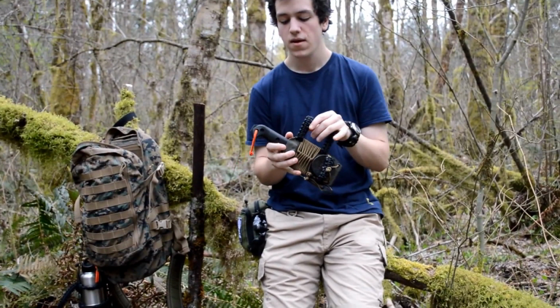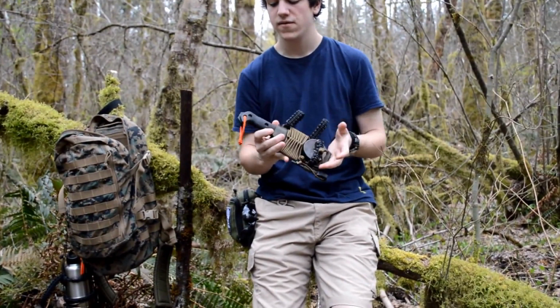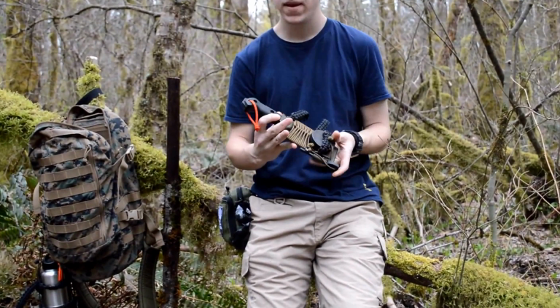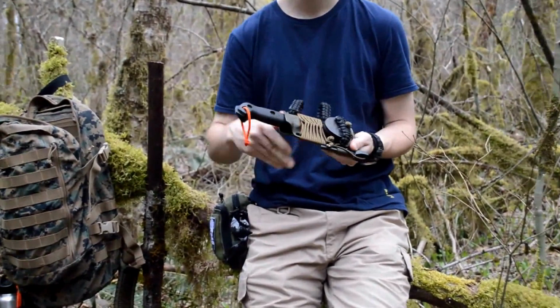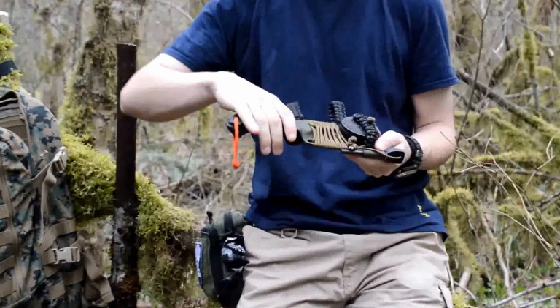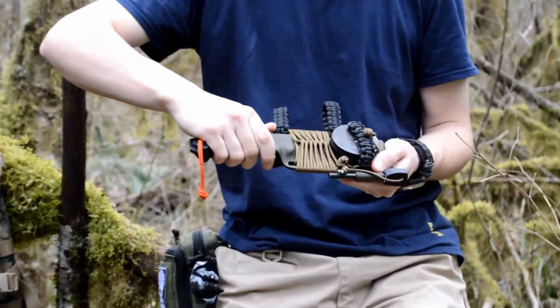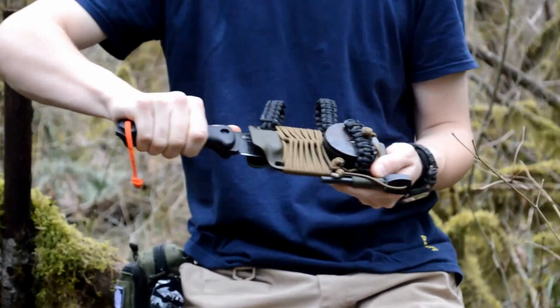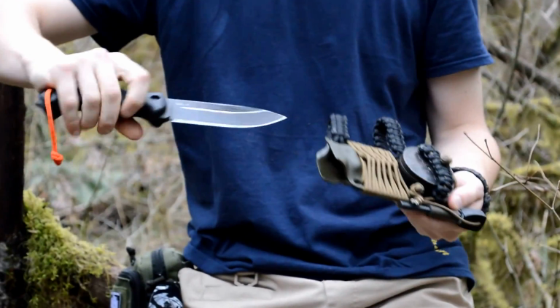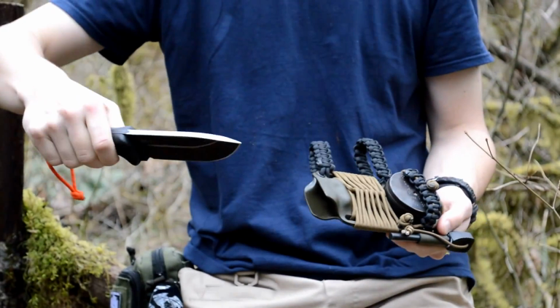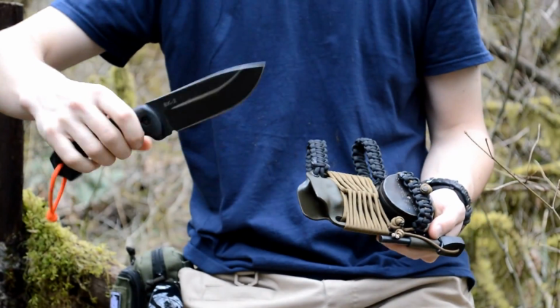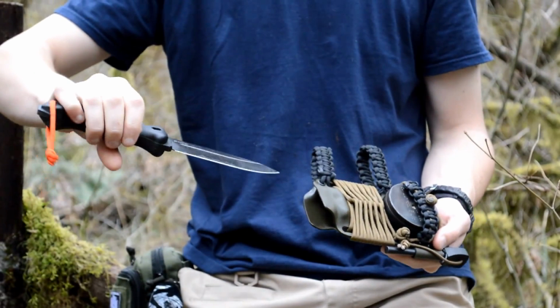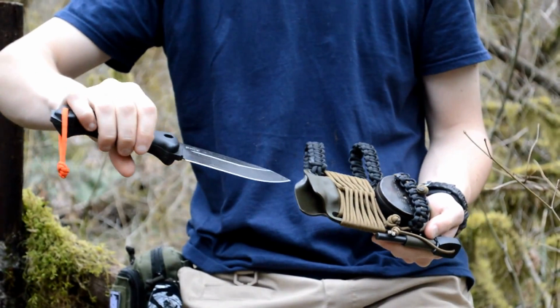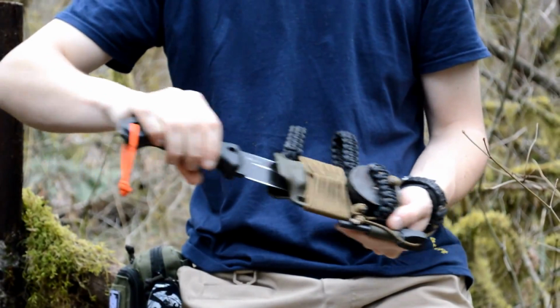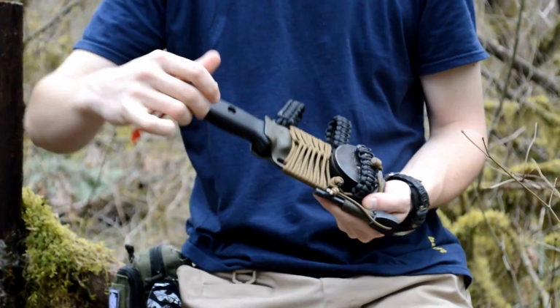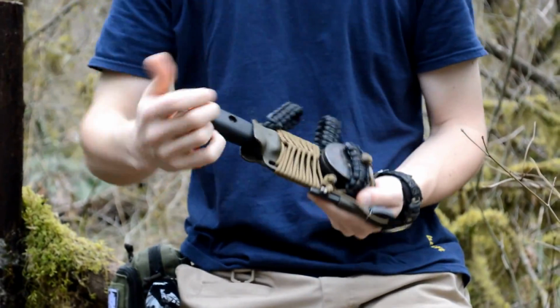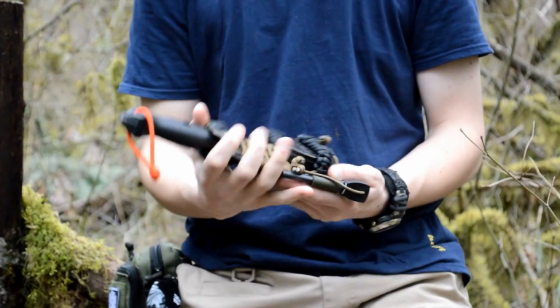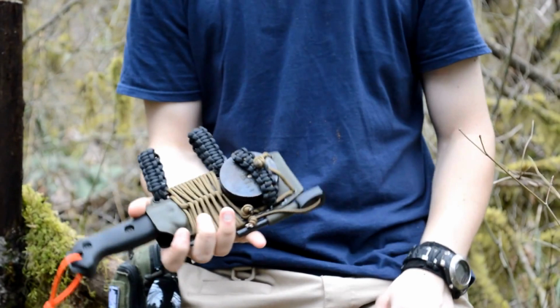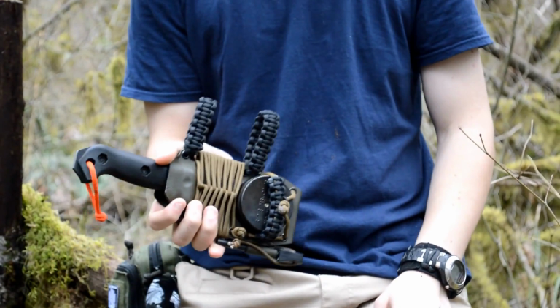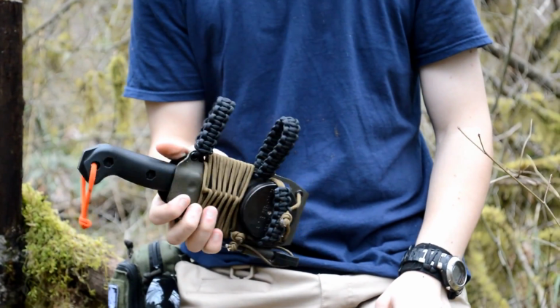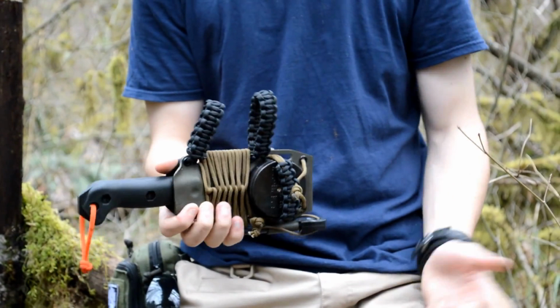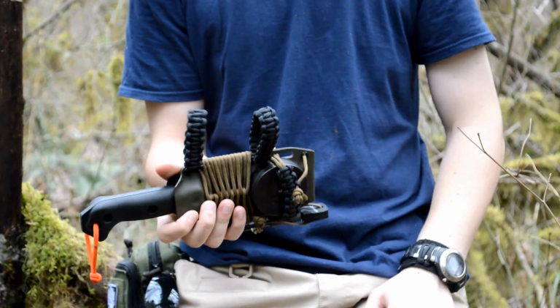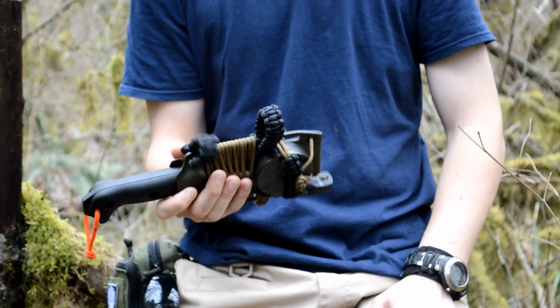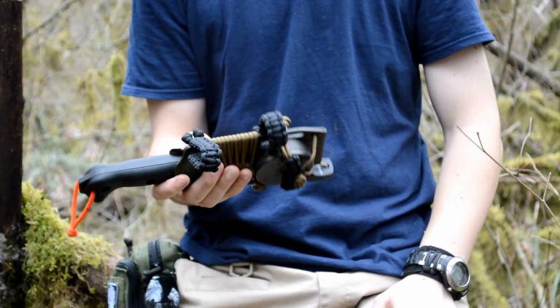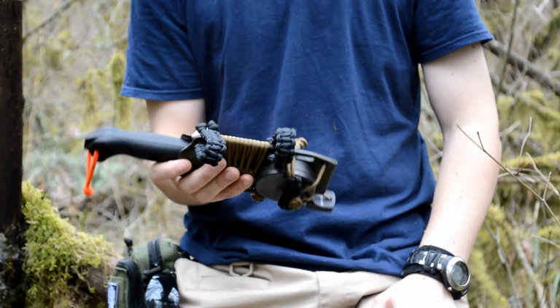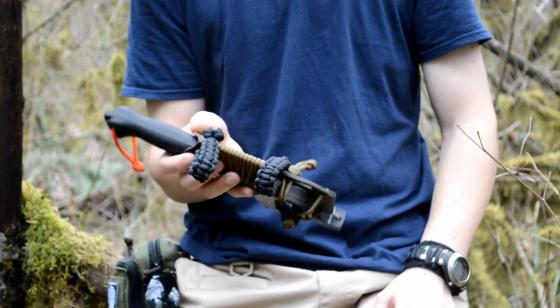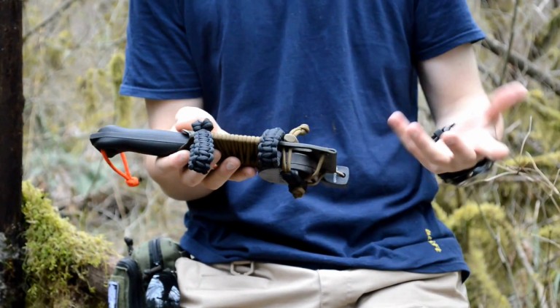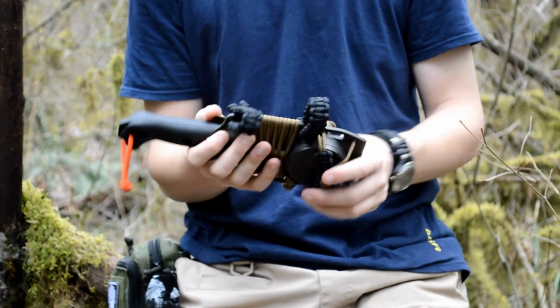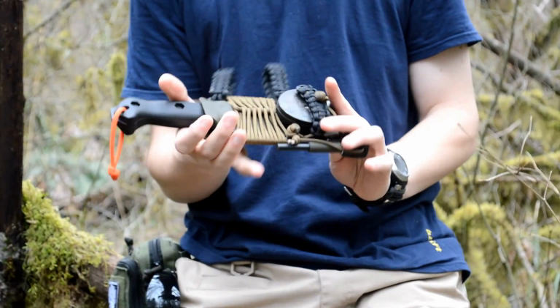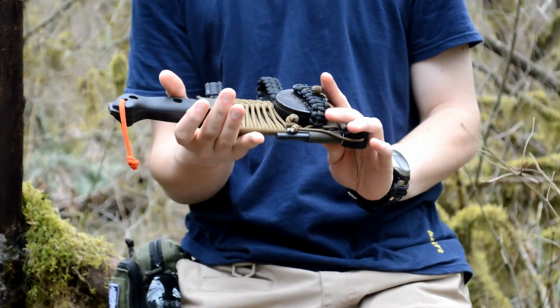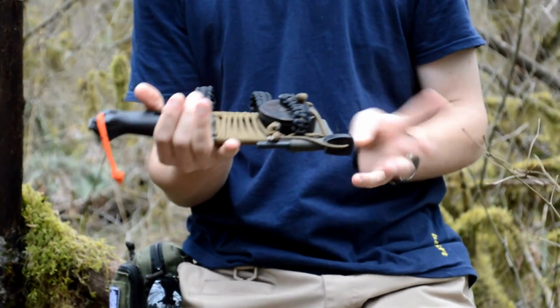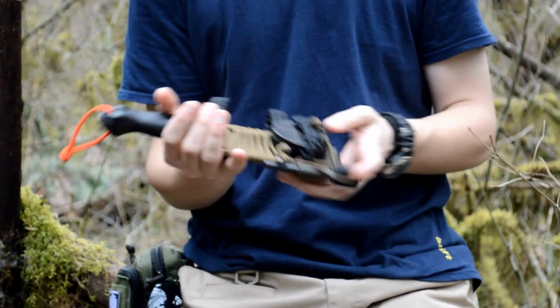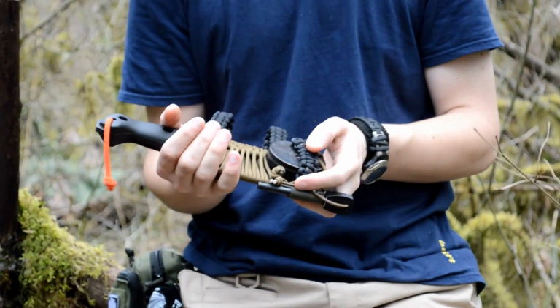It's for a BK2 — Becker BK2. I just customized it because I was bored and it was raining out, so I just wanted to have fun with it, and I liked how it turned out.